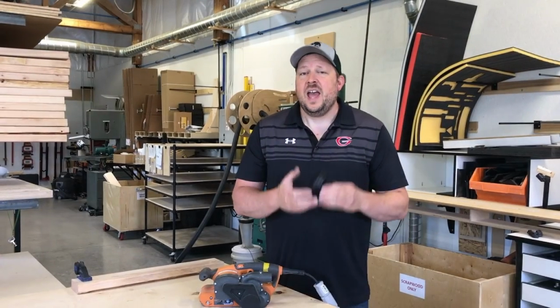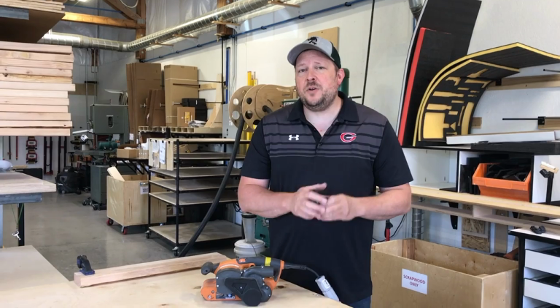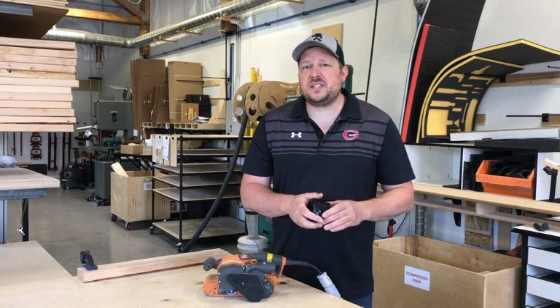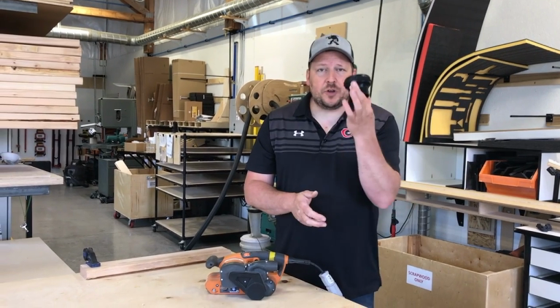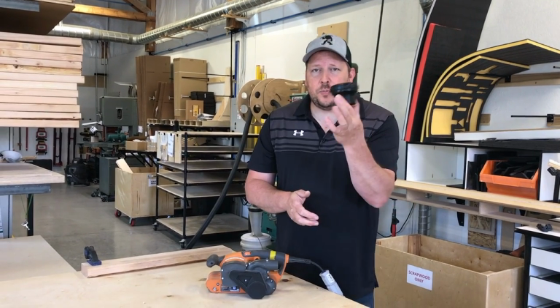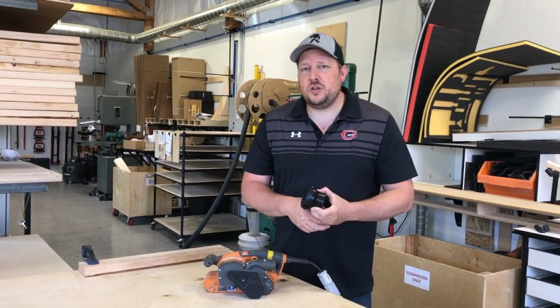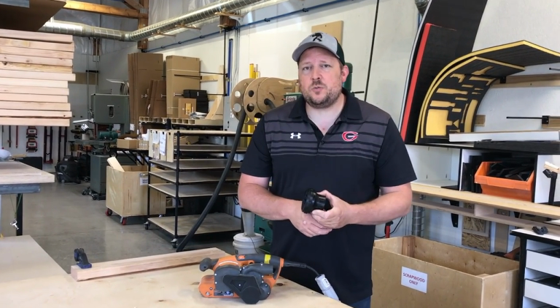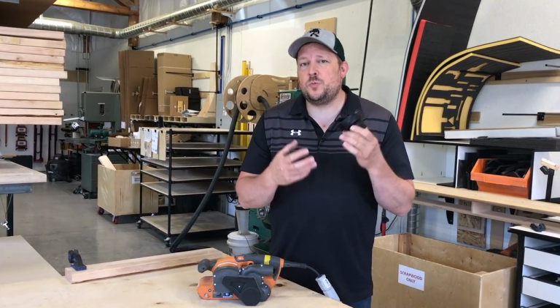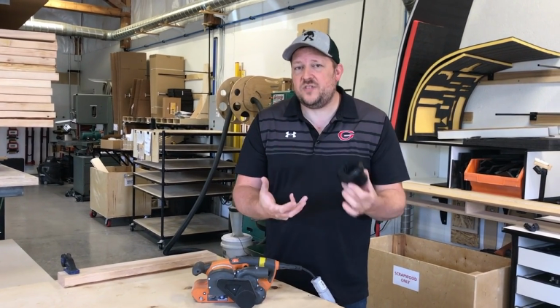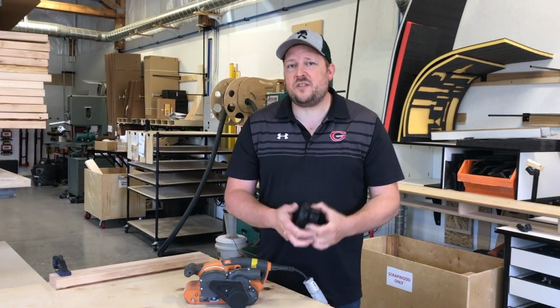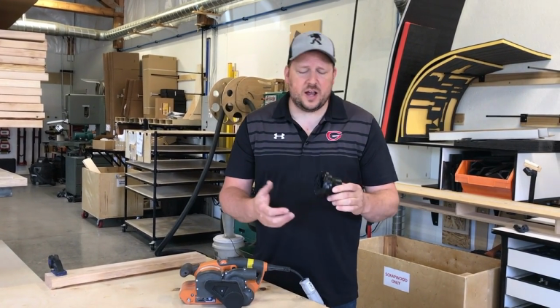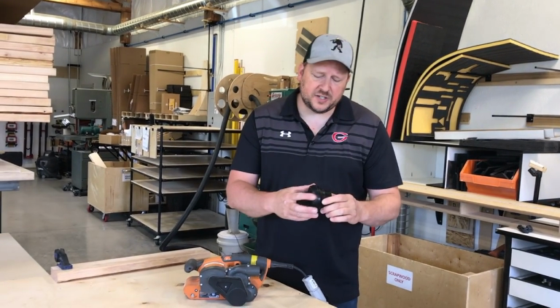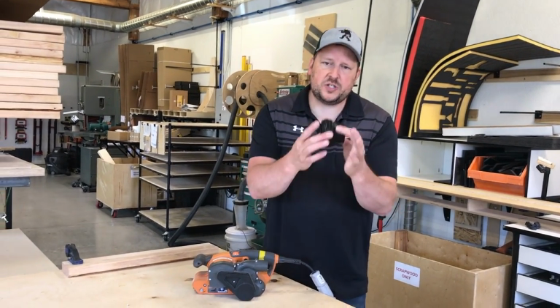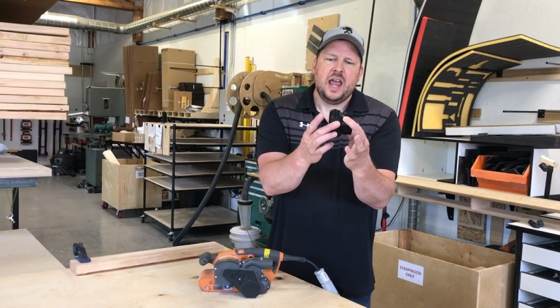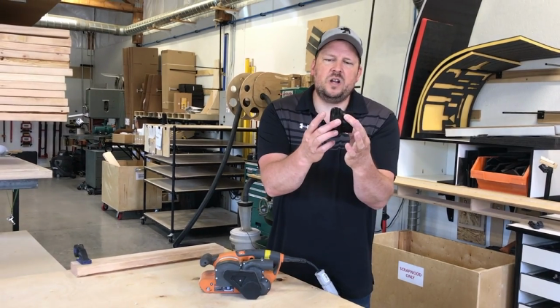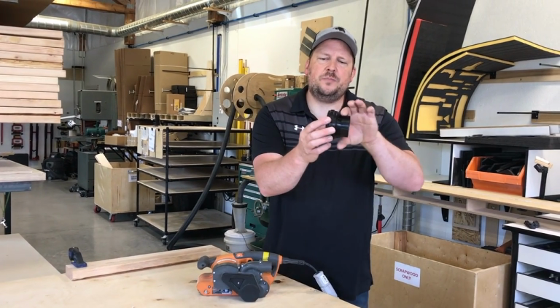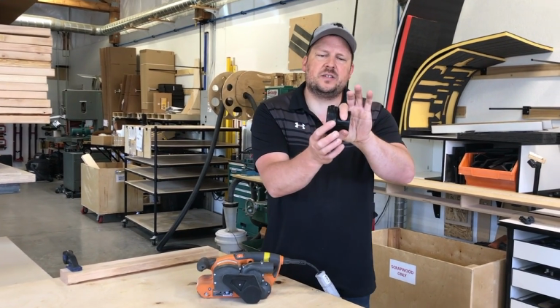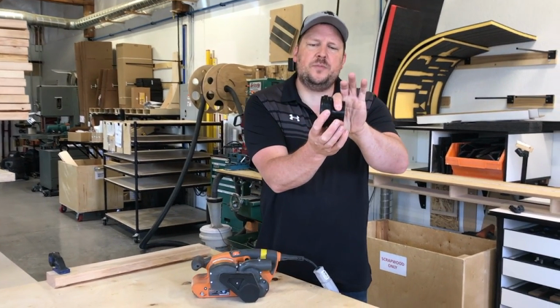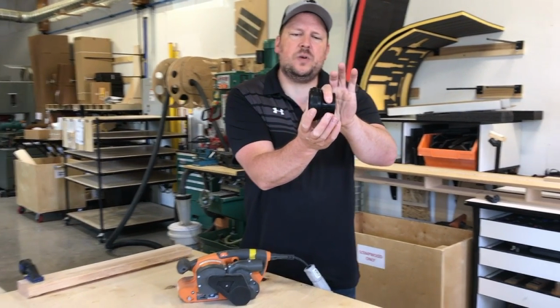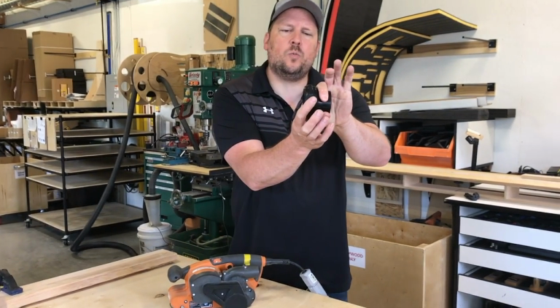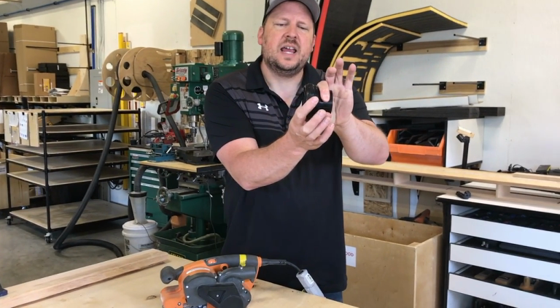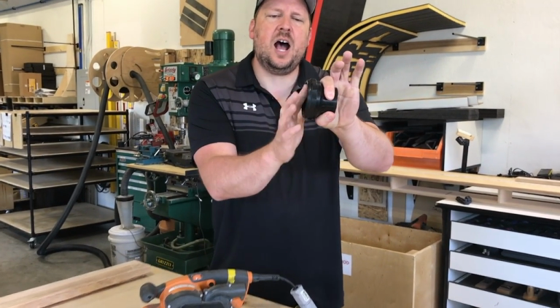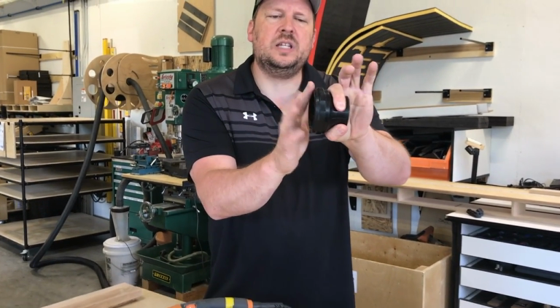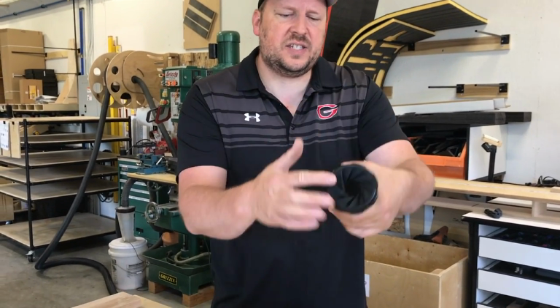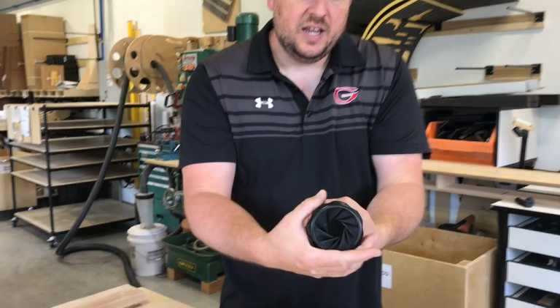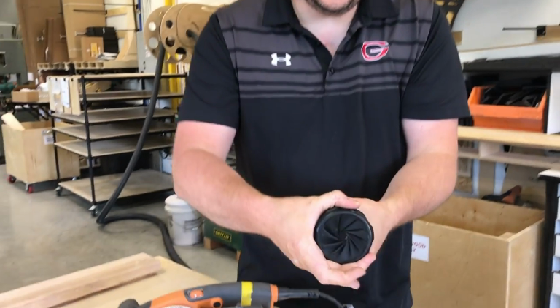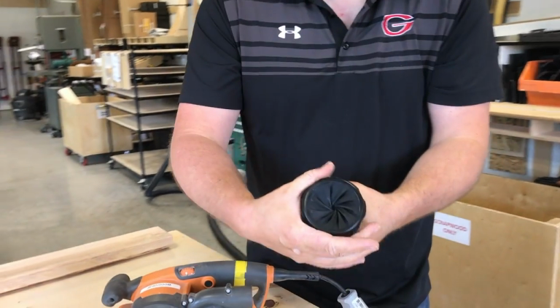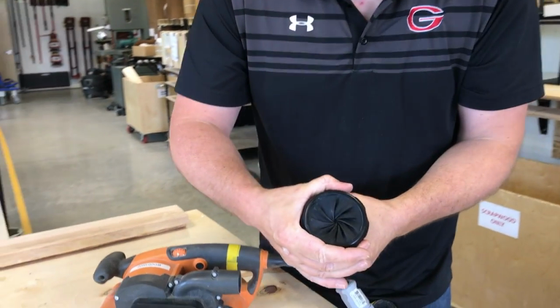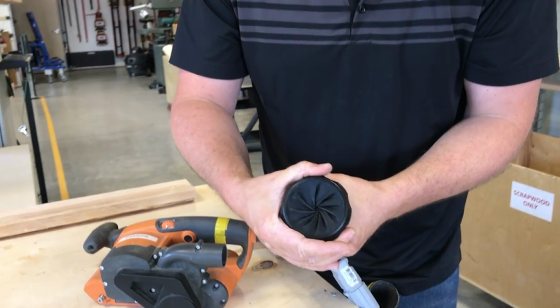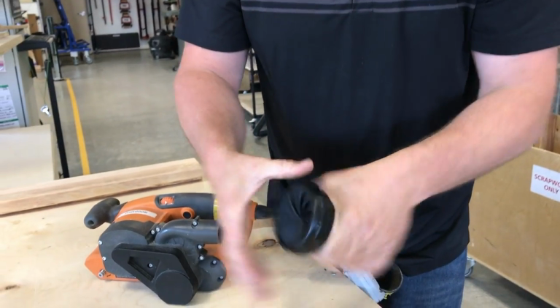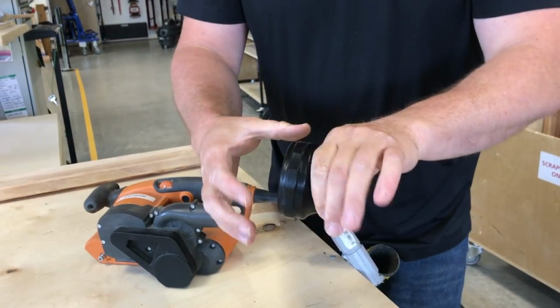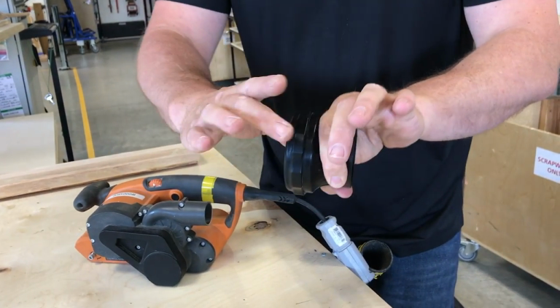Hey, Adam here at FastCap with our brand new product, the Univac. We got some great feedback from our awesome customers, and one of the feedback we got was how to release this. So if you twist this, it tightens — but how do you release it?